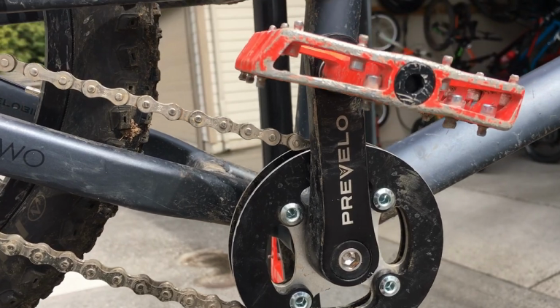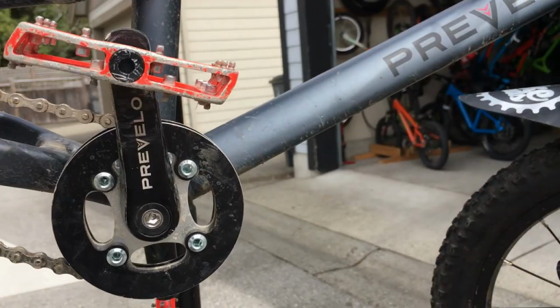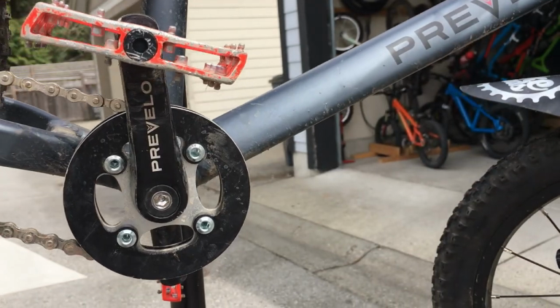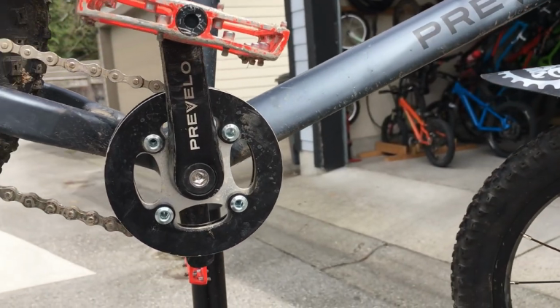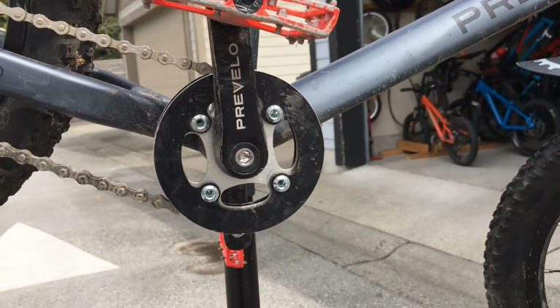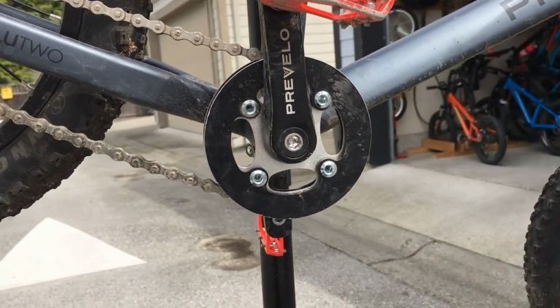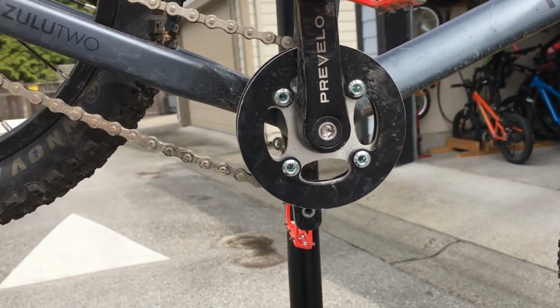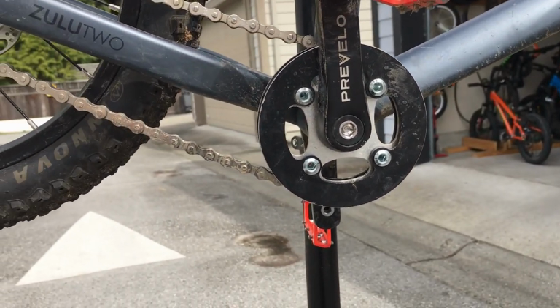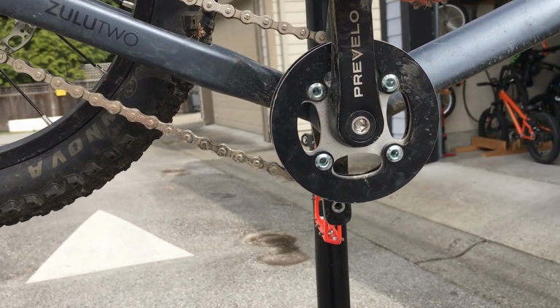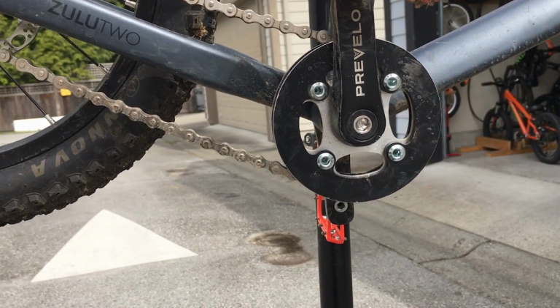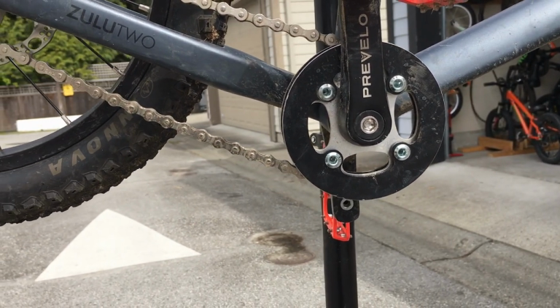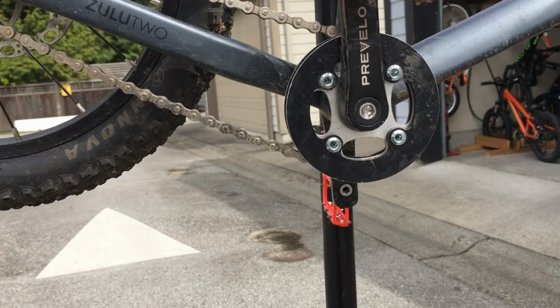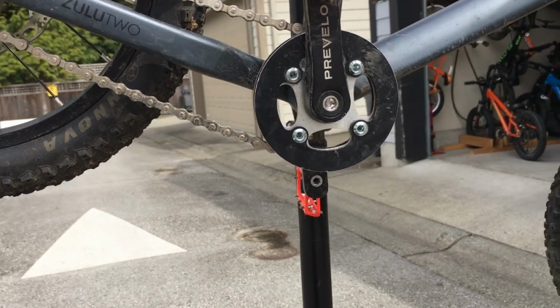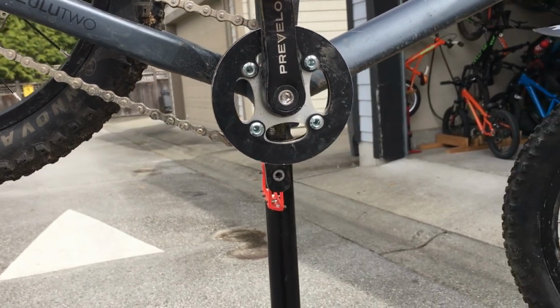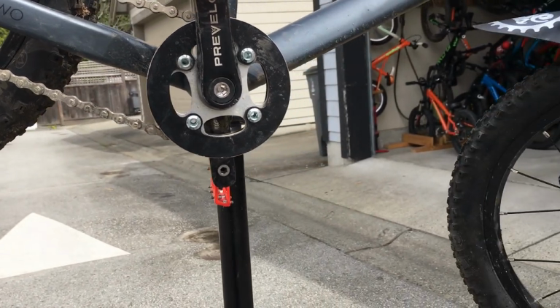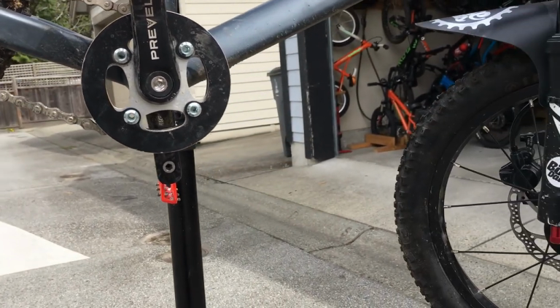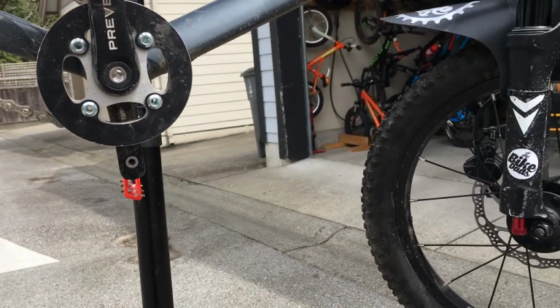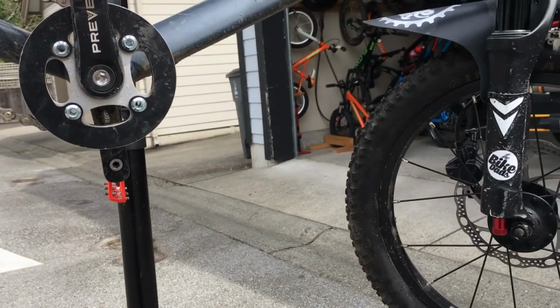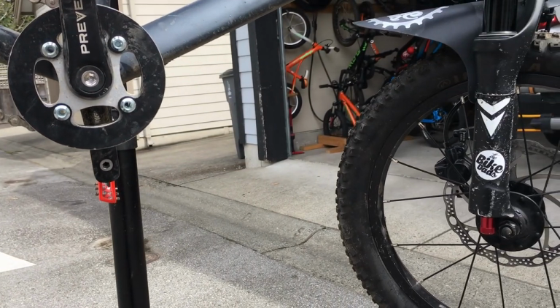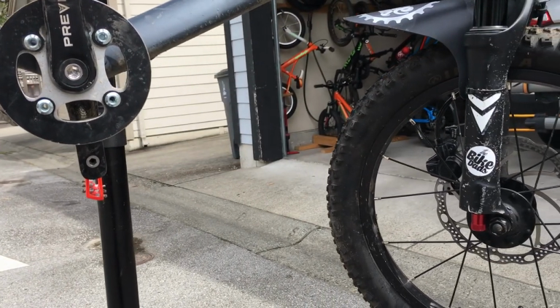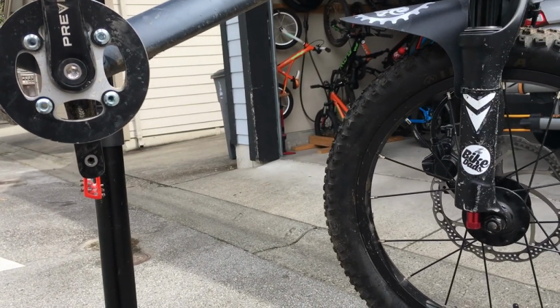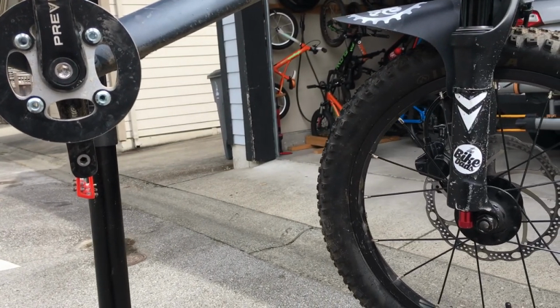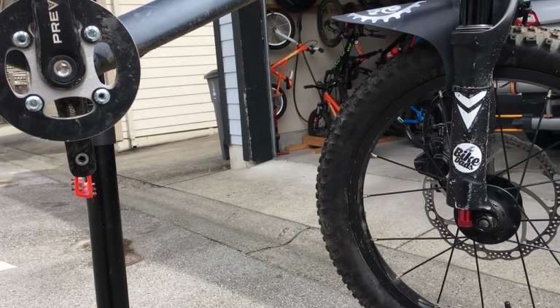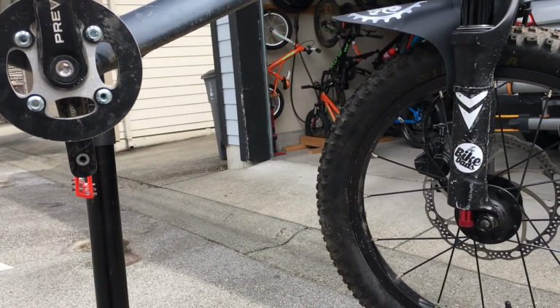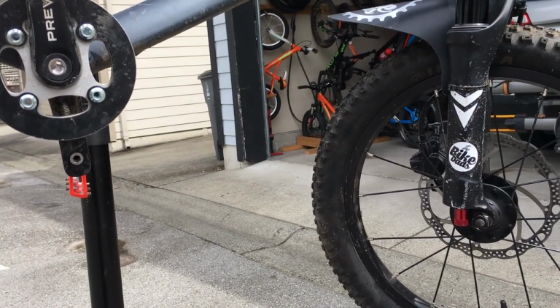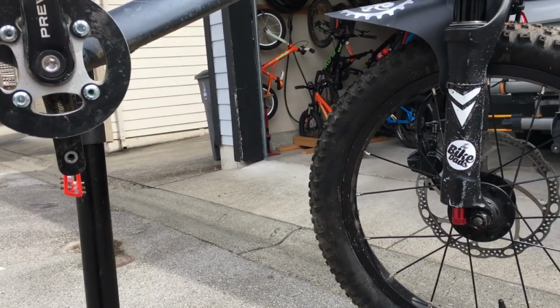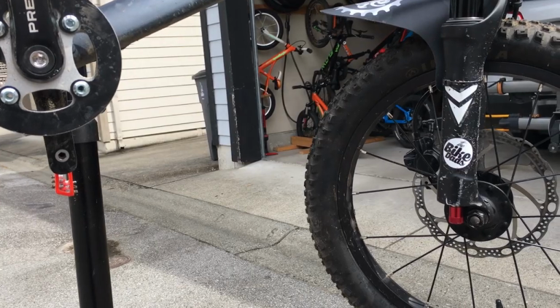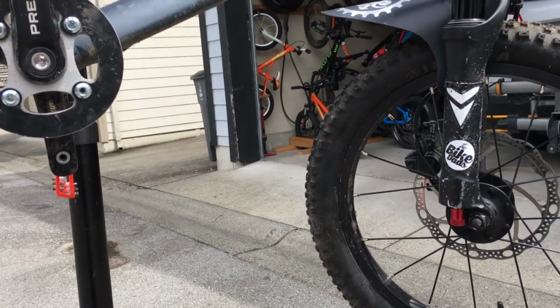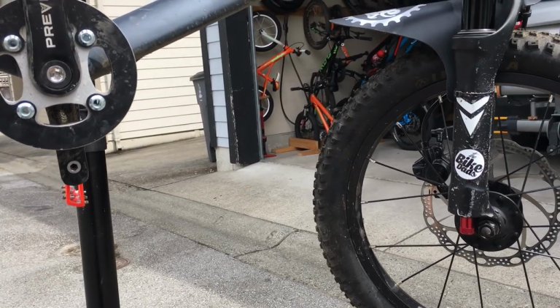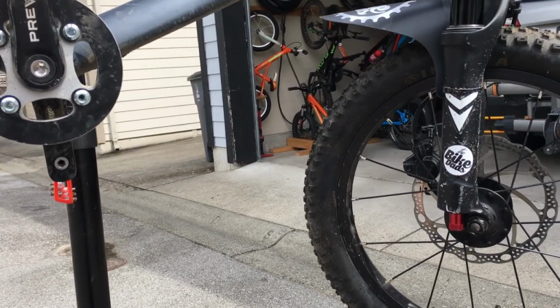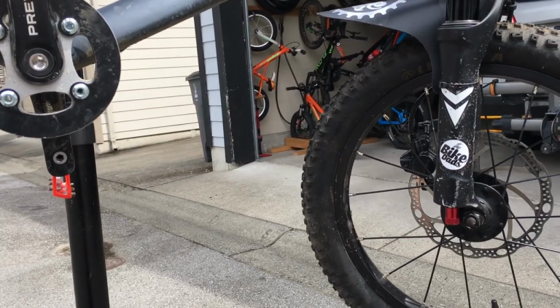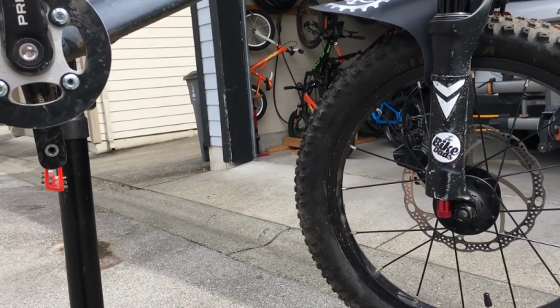The bottom bracket is also pretty low for the design, and the wheelbase is a bit longer than your traditional neighborhood bikes, so it's super stable. It makes it really confidence-inspiring for the little kids.